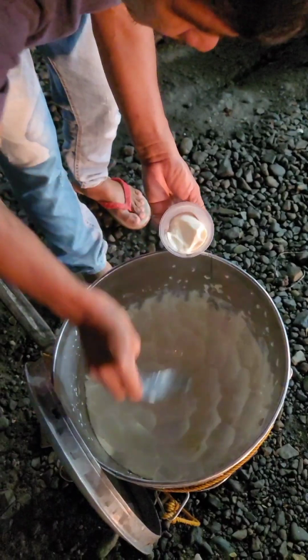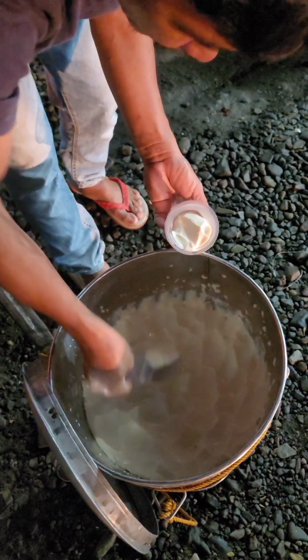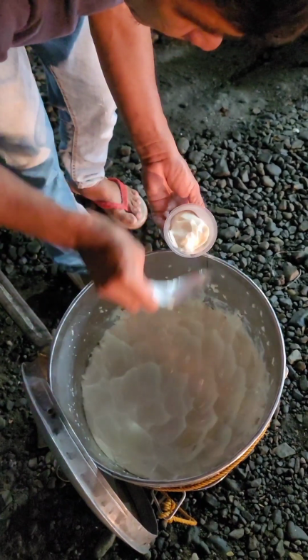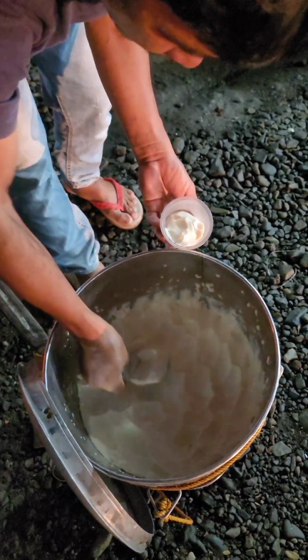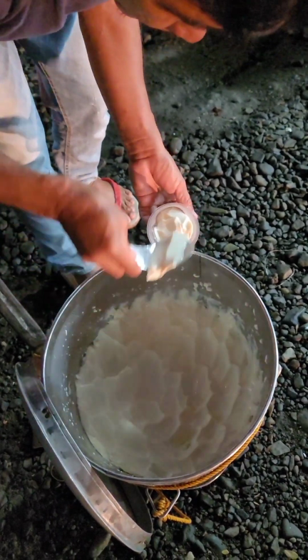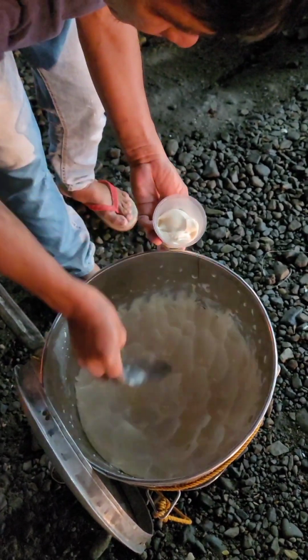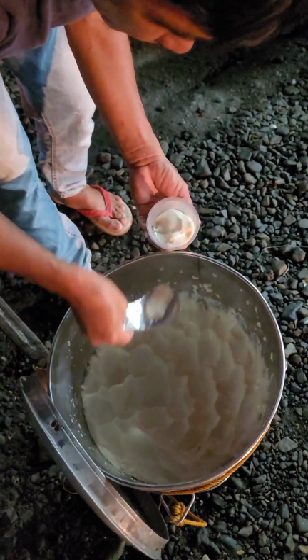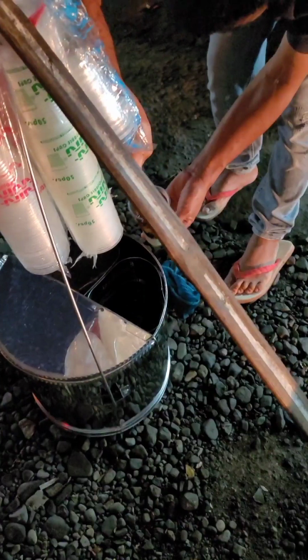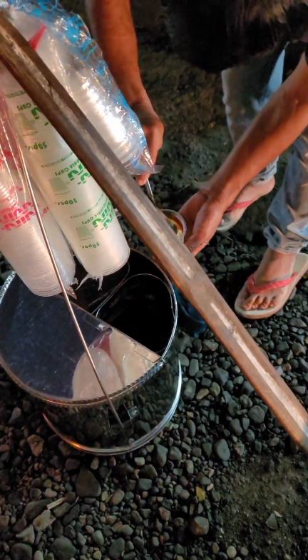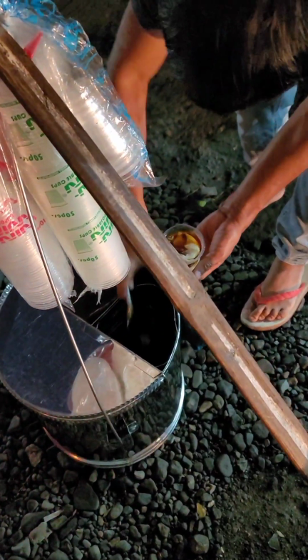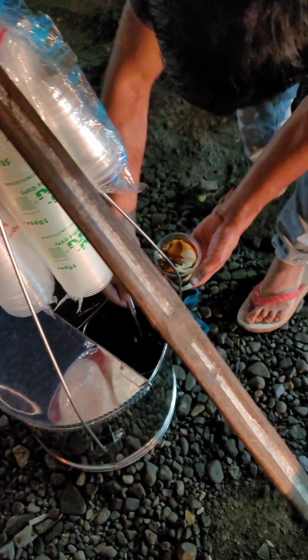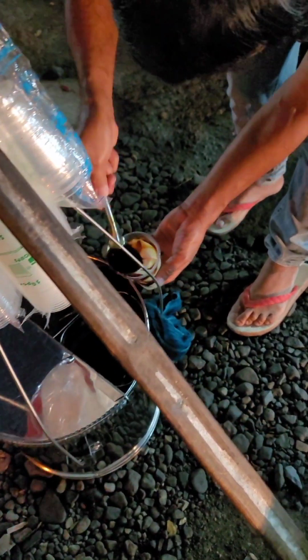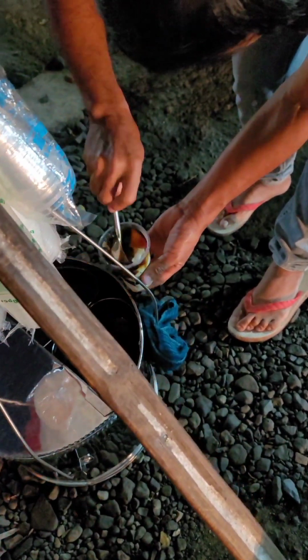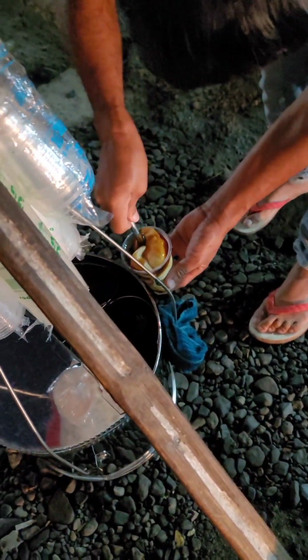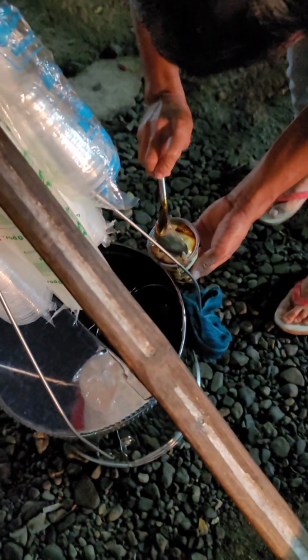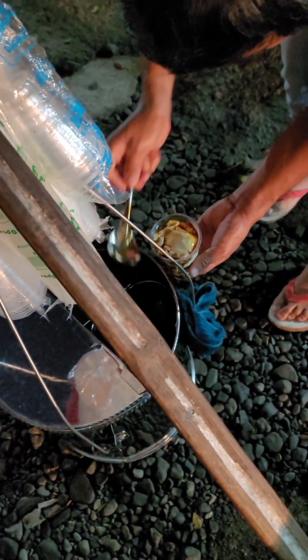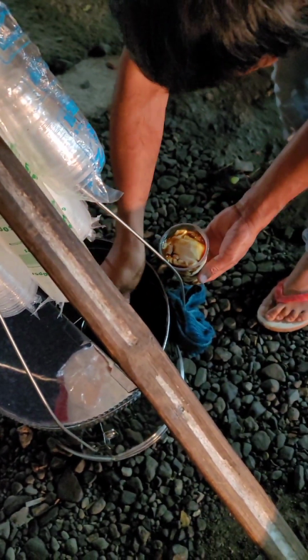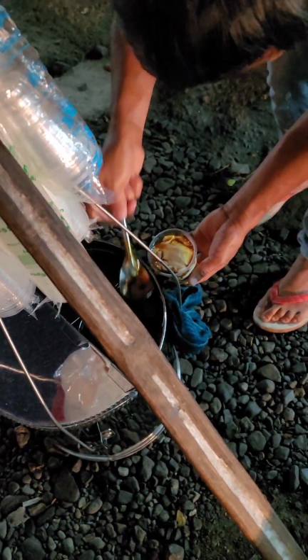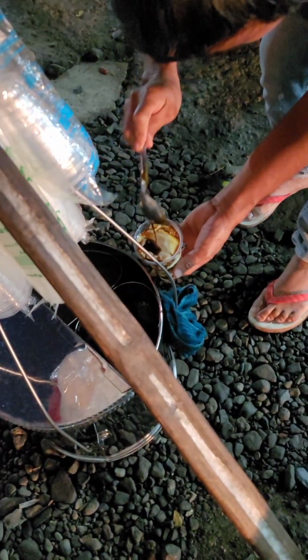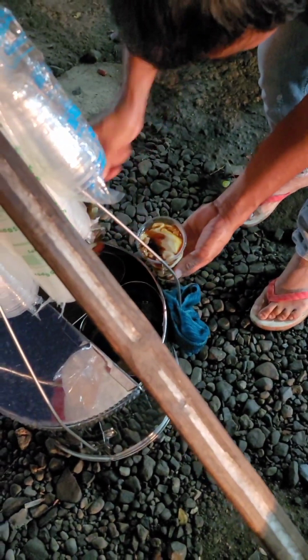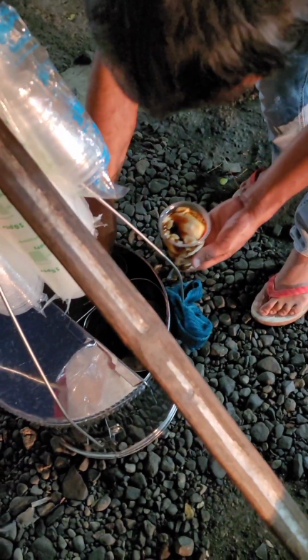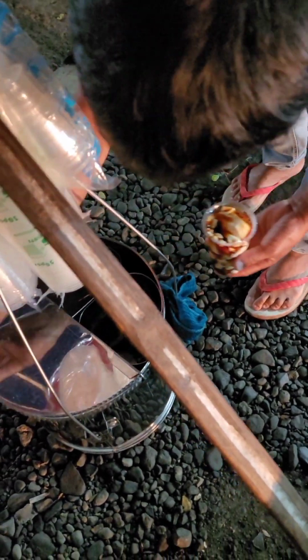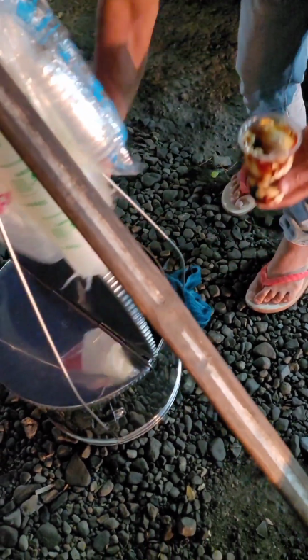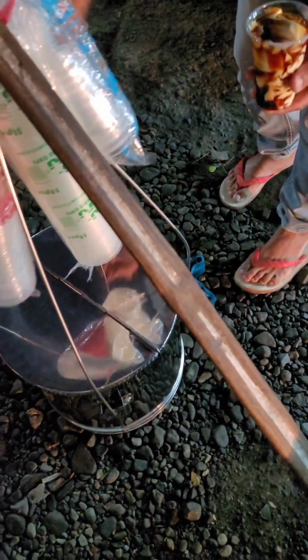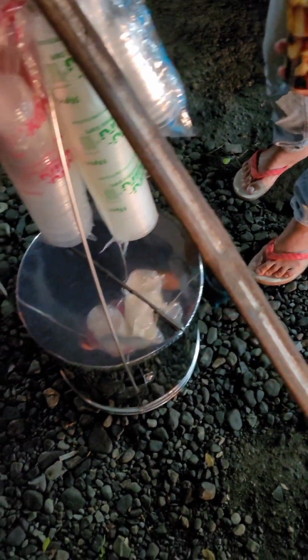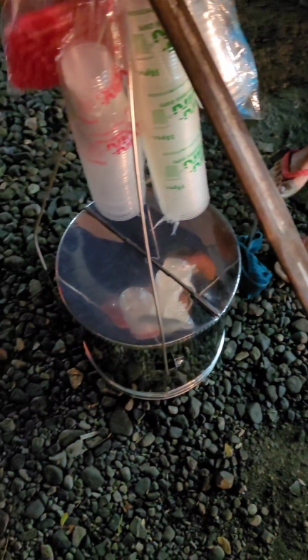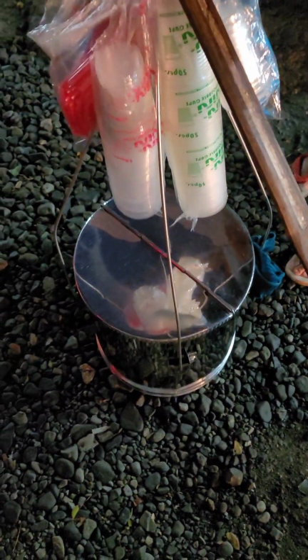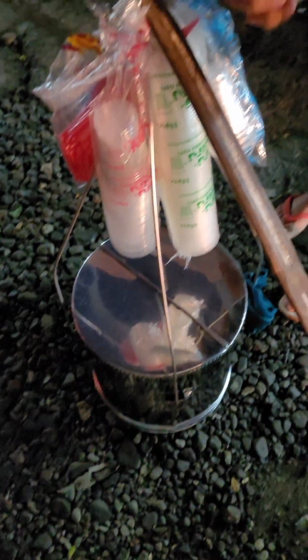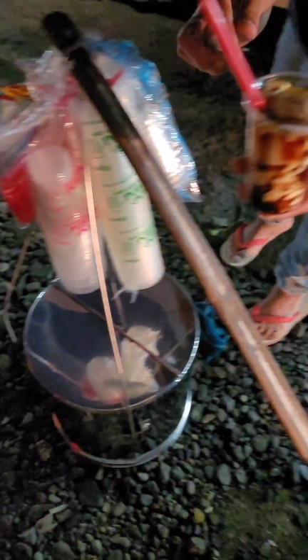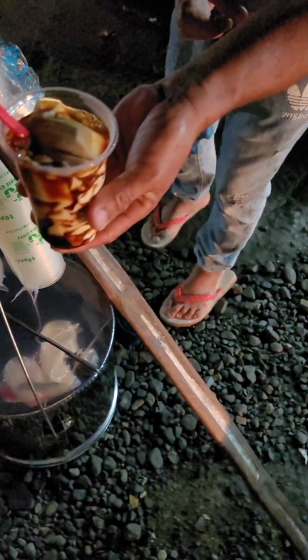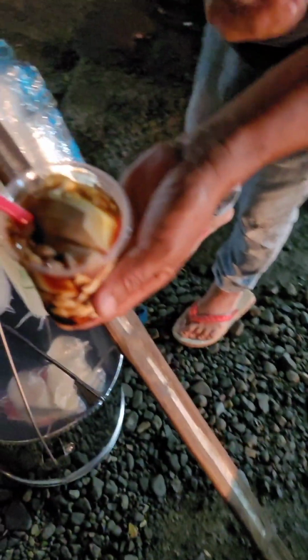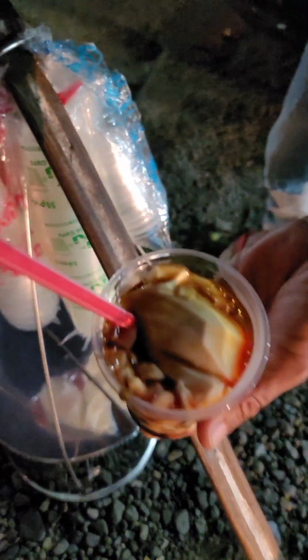This is what they call taho. It's a soy bean with a little bit of sweetener in it and some kind of a pearl, I guess. It is really good — good for breakfast.